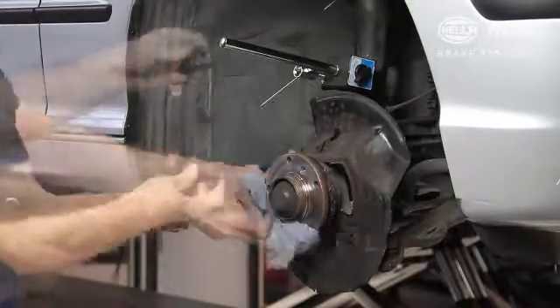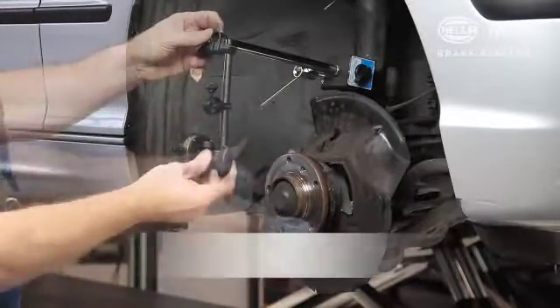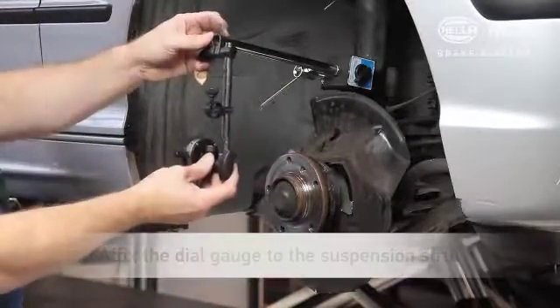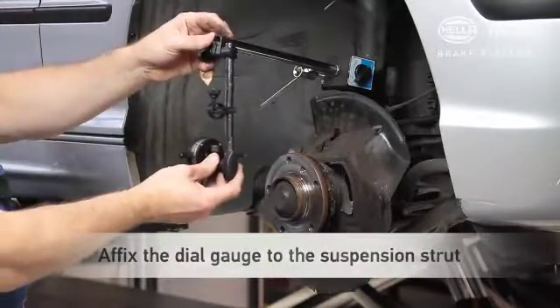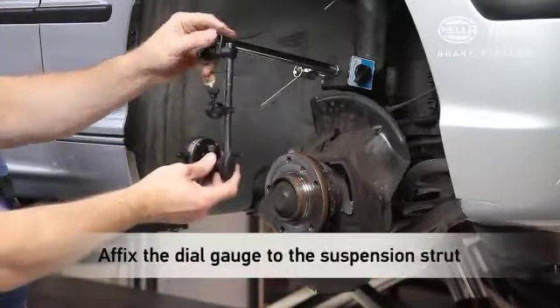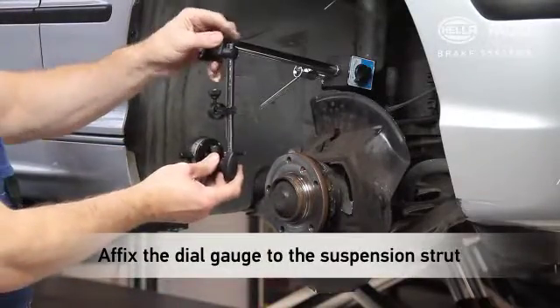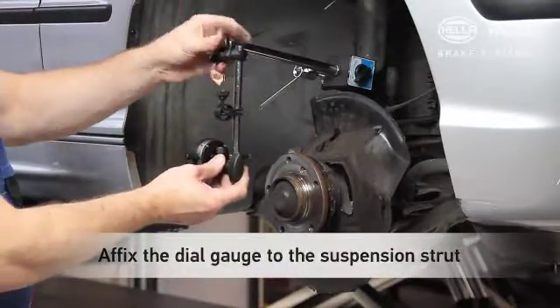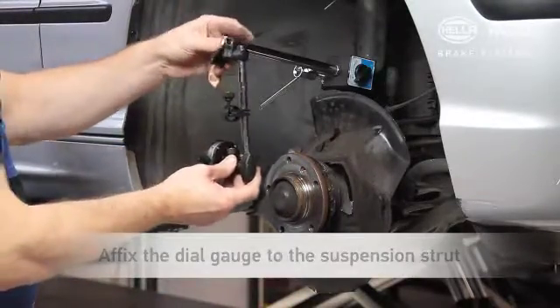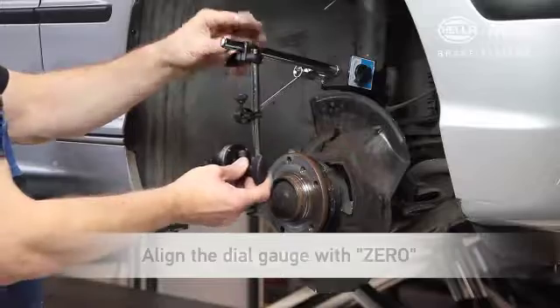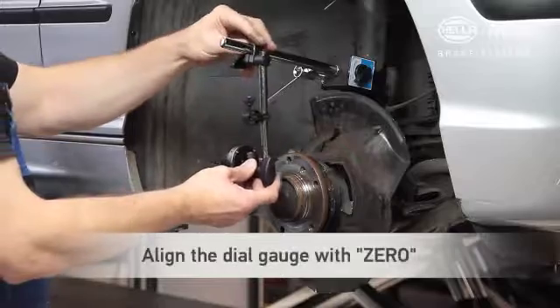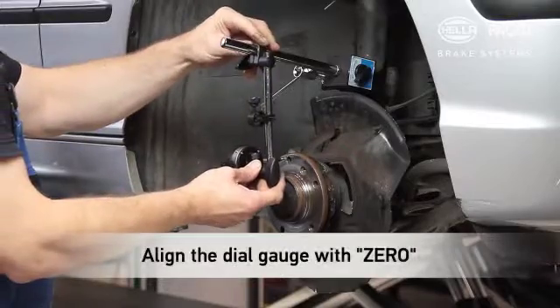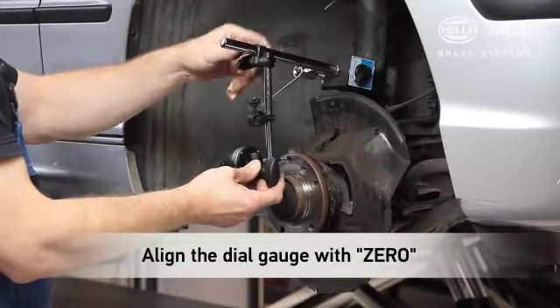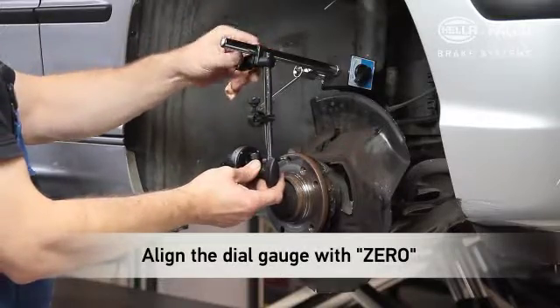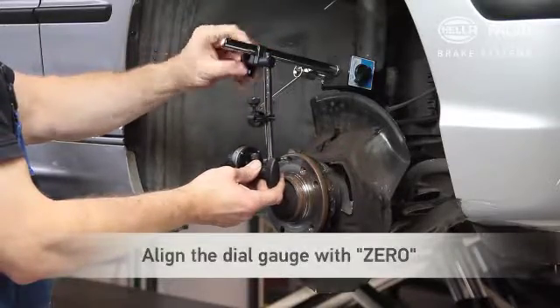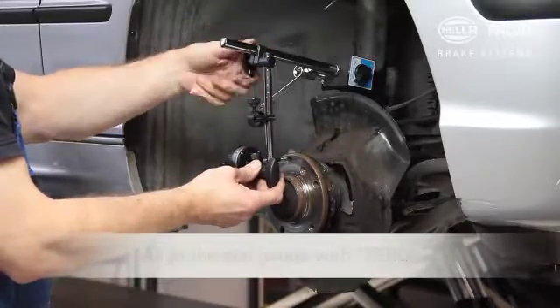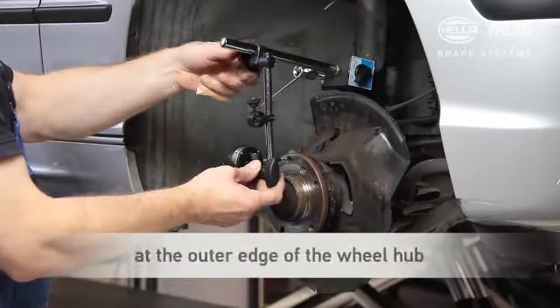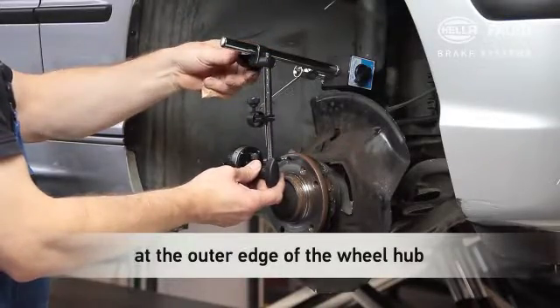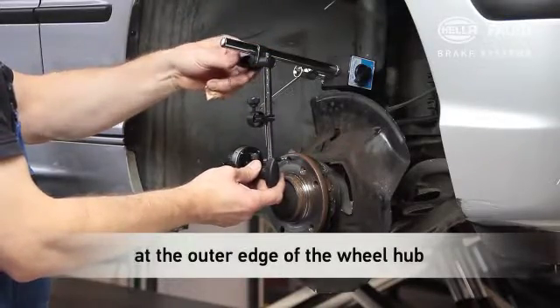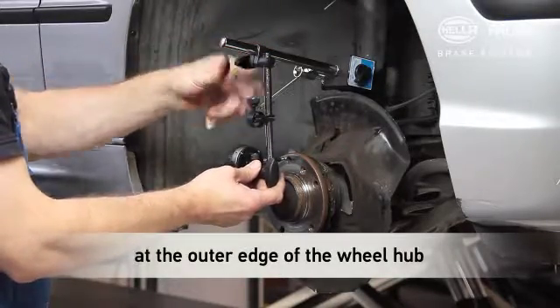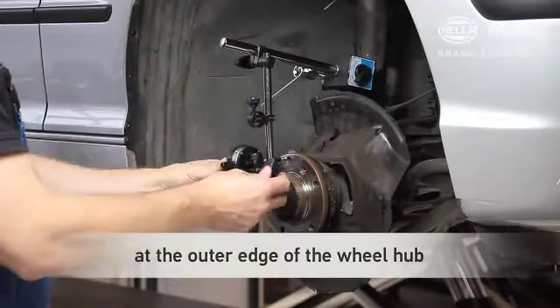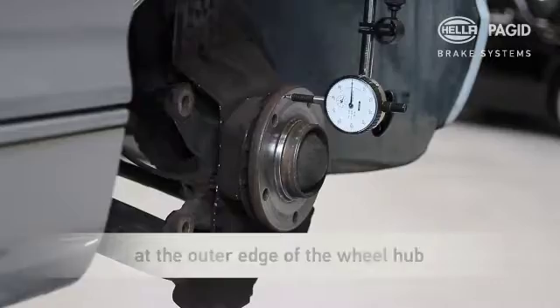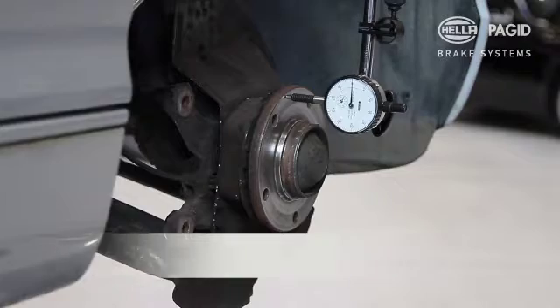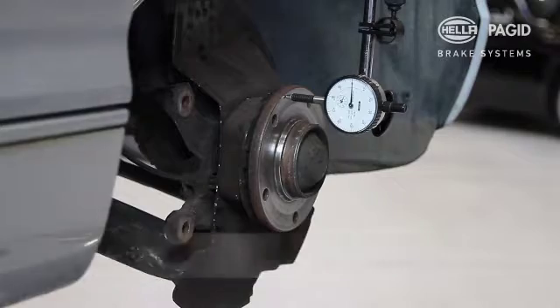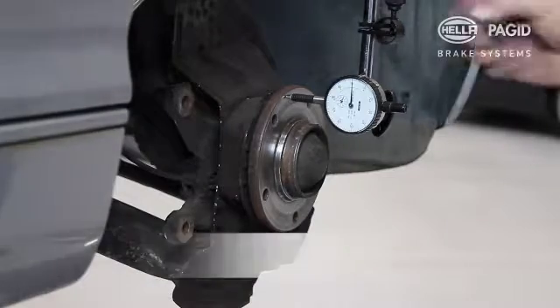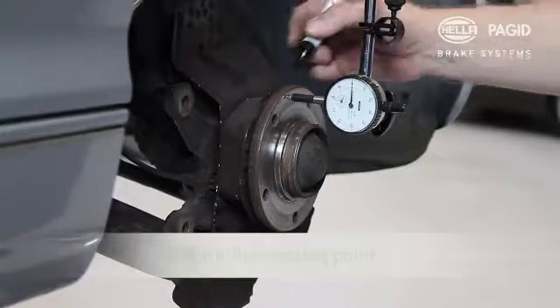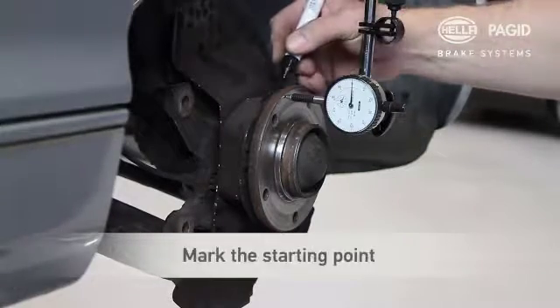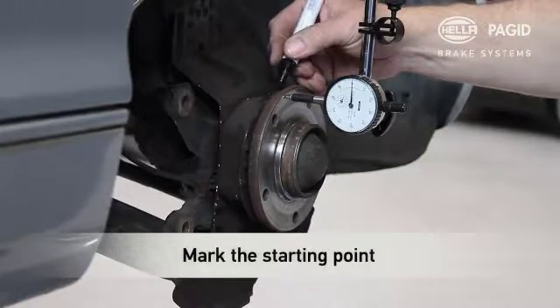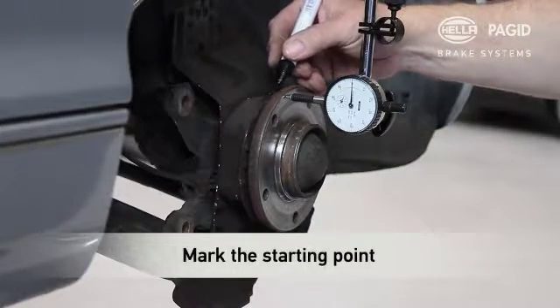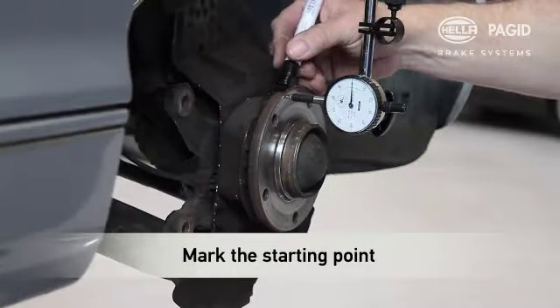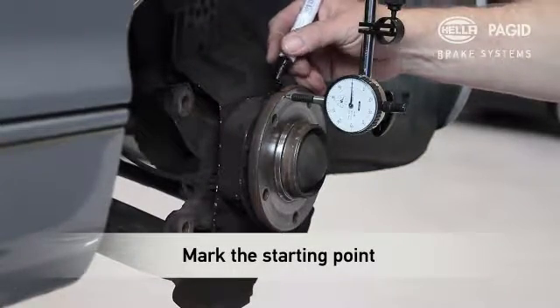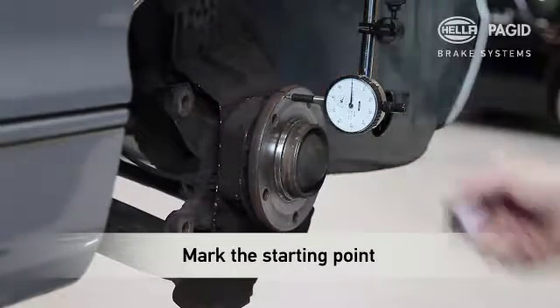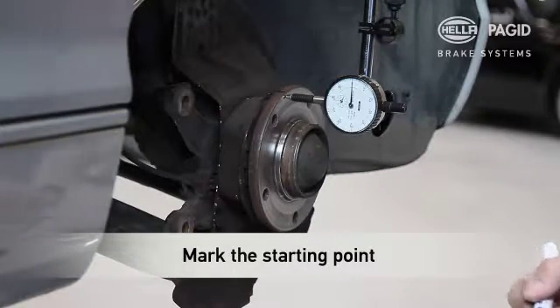Affix the dial gauge to the suspension strut with the magnetic holder and align with zero at the outer edge of the wheel hub. Mark this starting point on the wheel hub using a marker pen, for example.